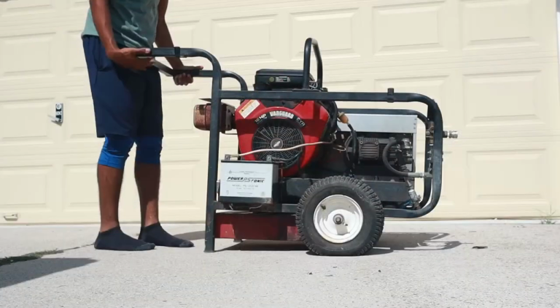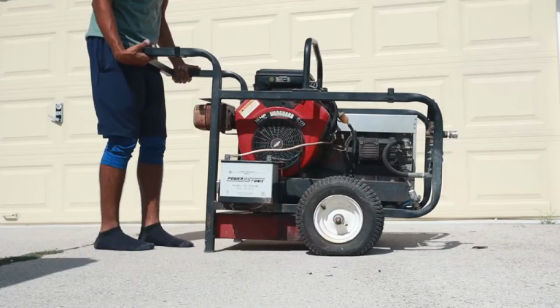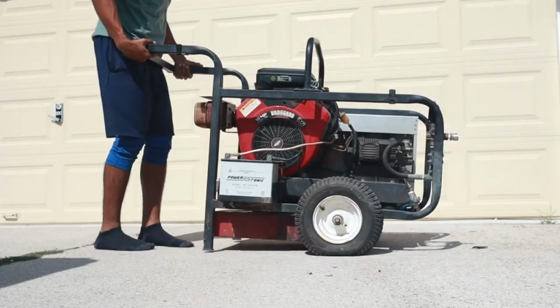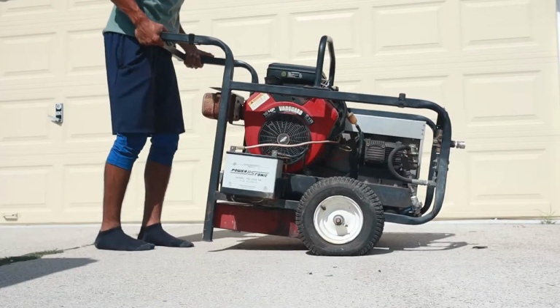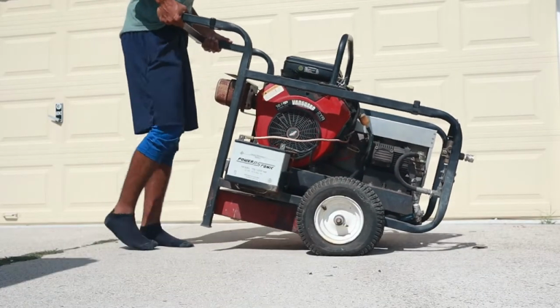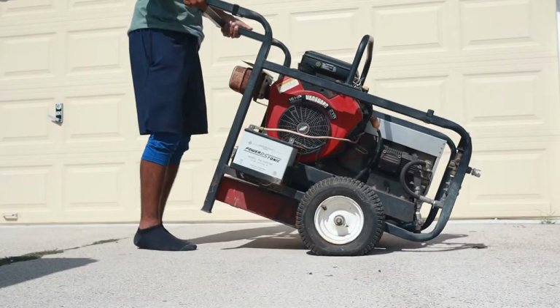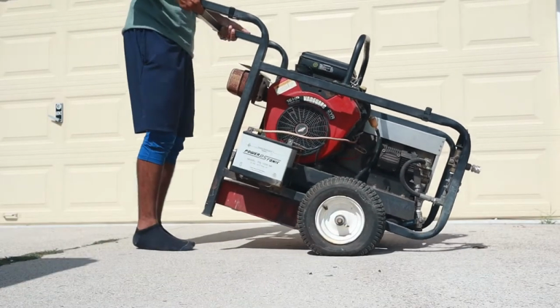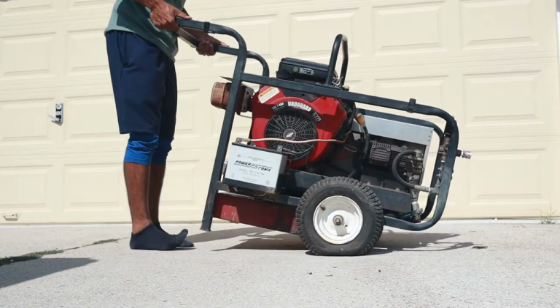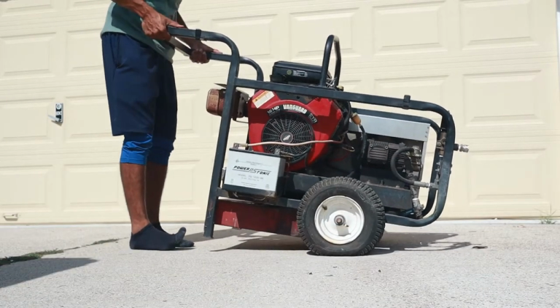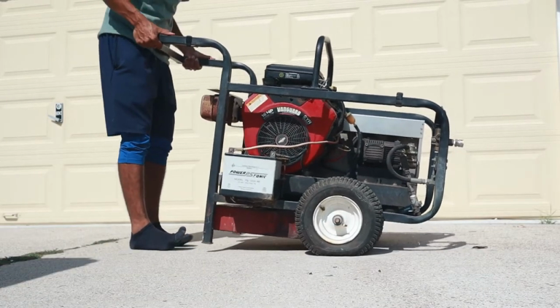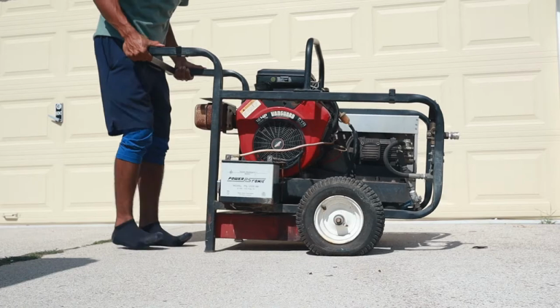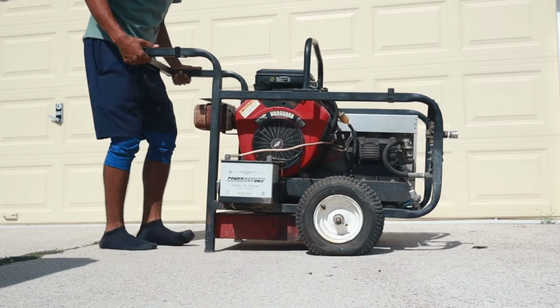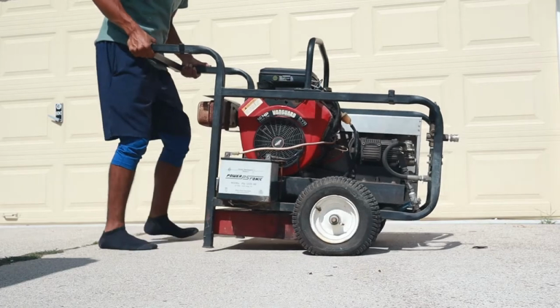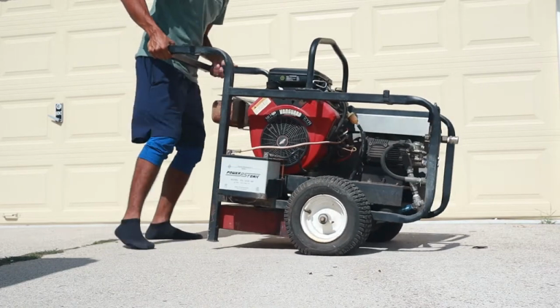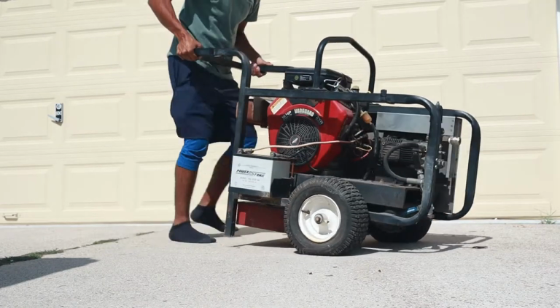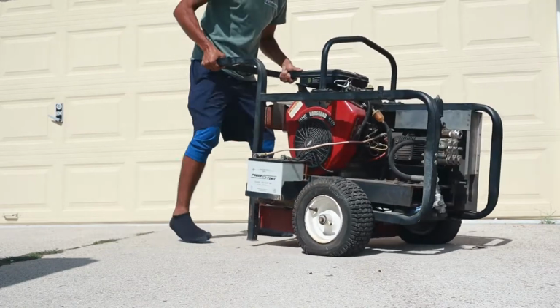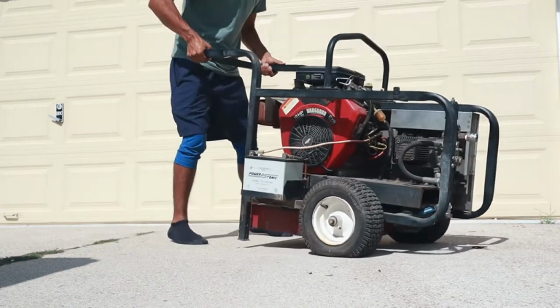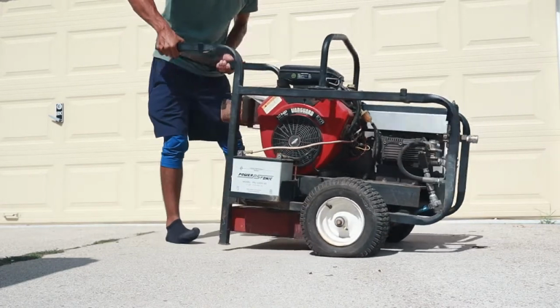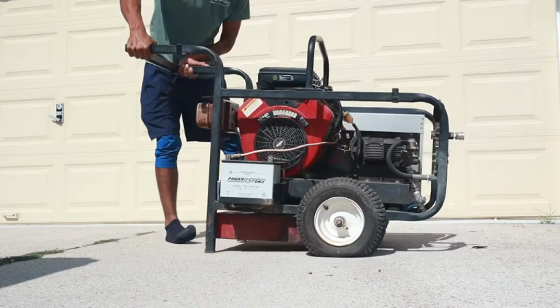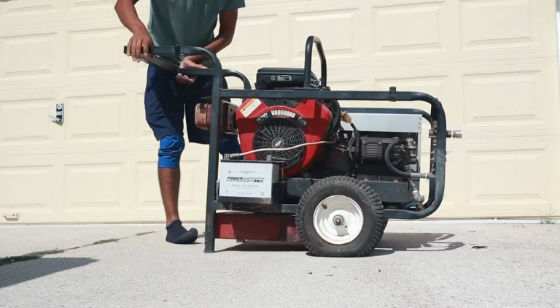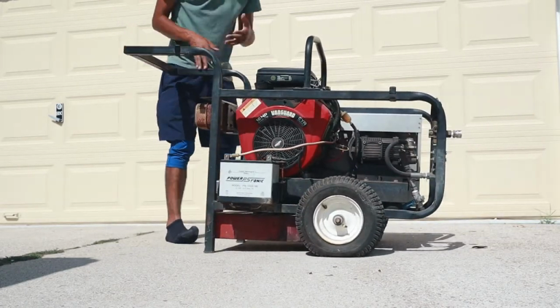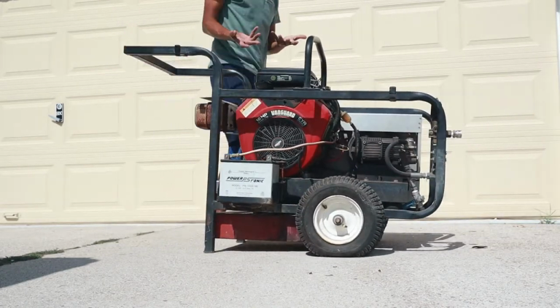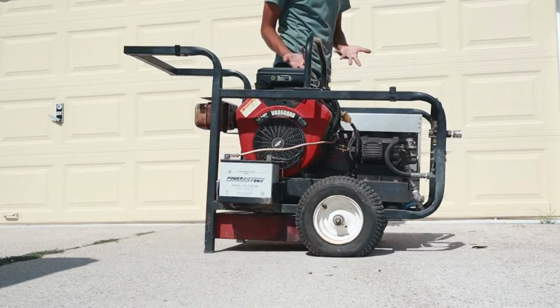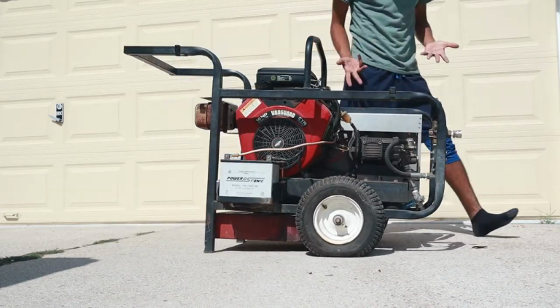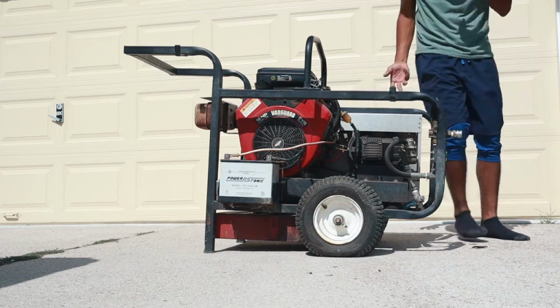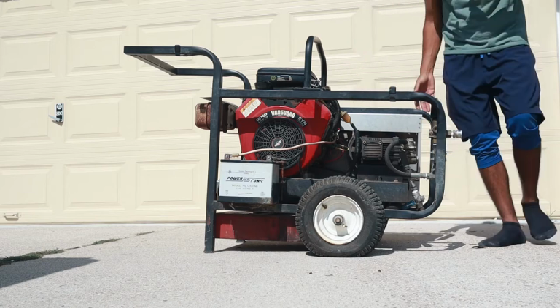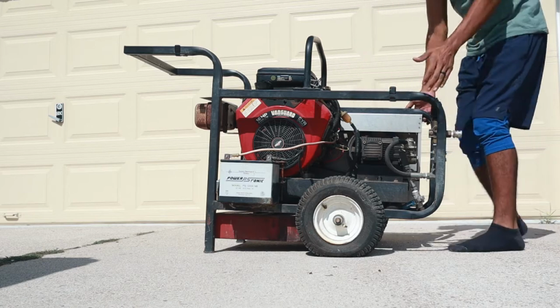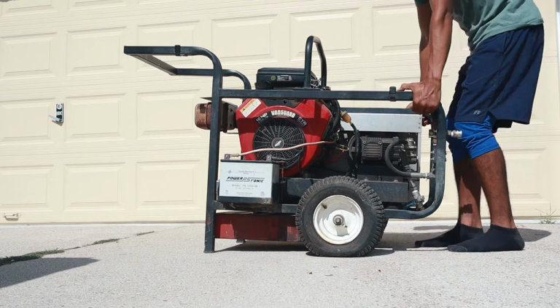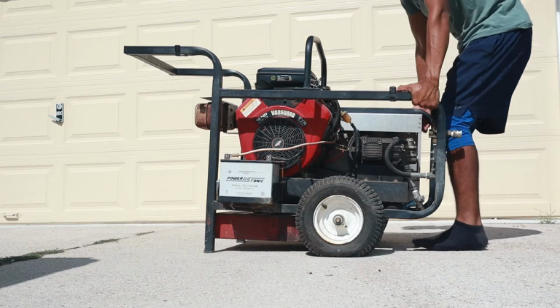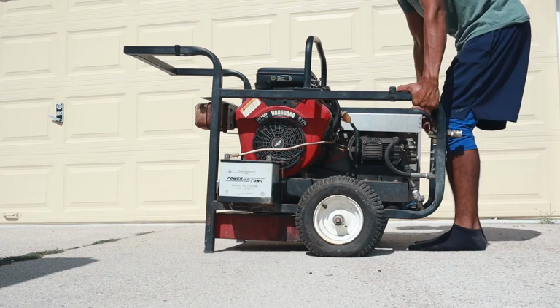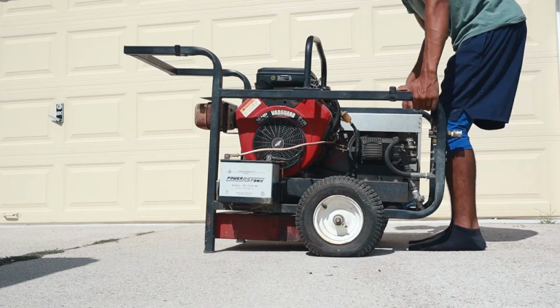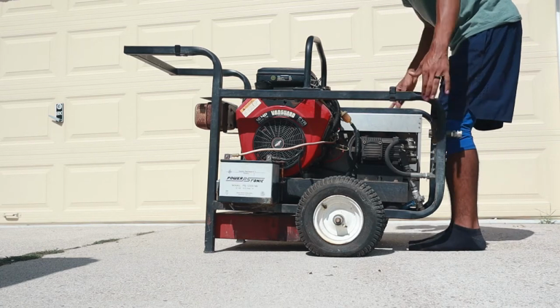I want you to see how heavy this thing is. I can pick it up on this side because it has handles. I can turn it around but the wheels are flat. Now try to put this on your truck by yourself — it's pretty darn heavy.